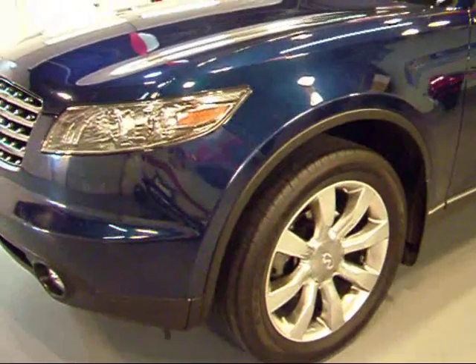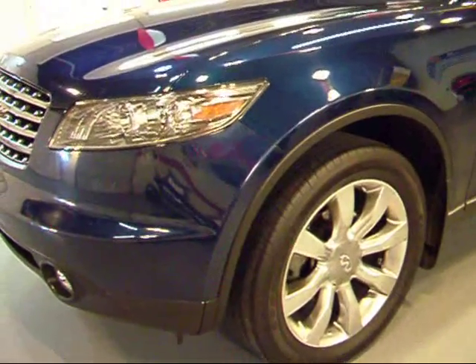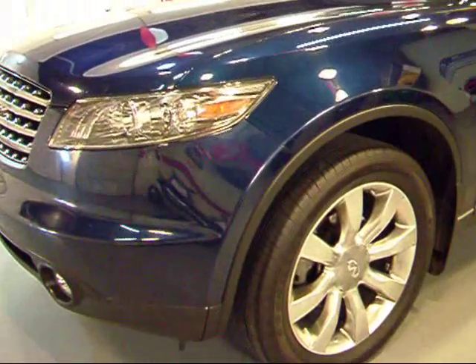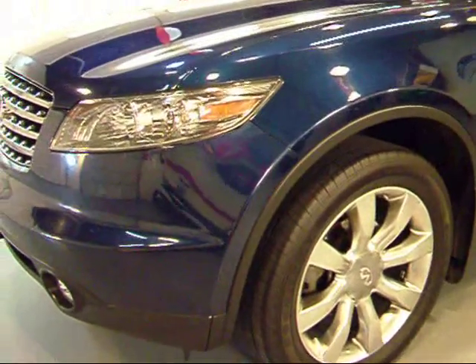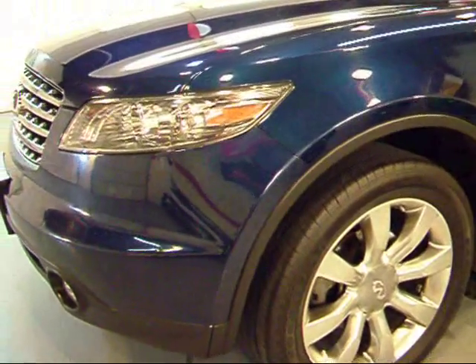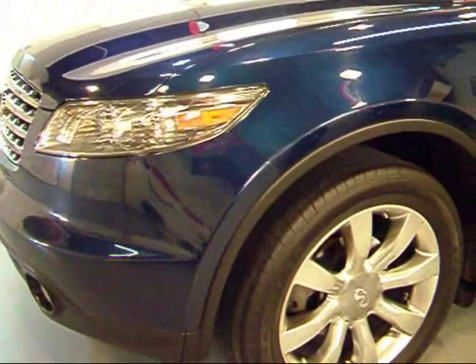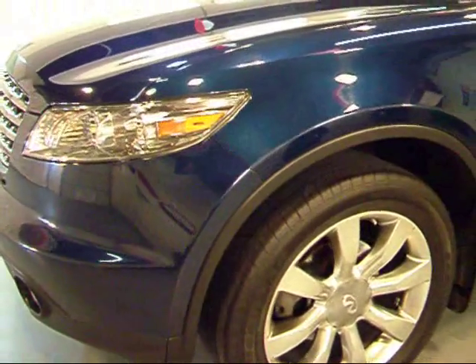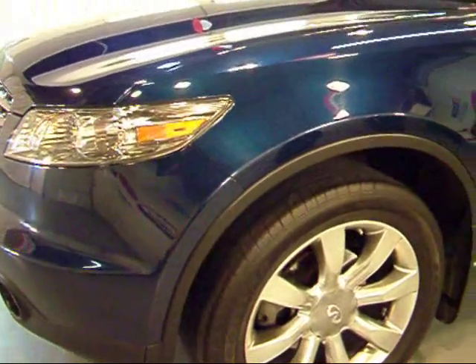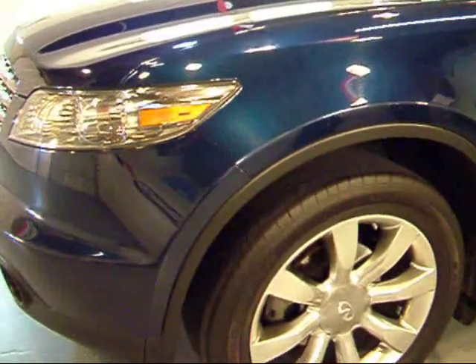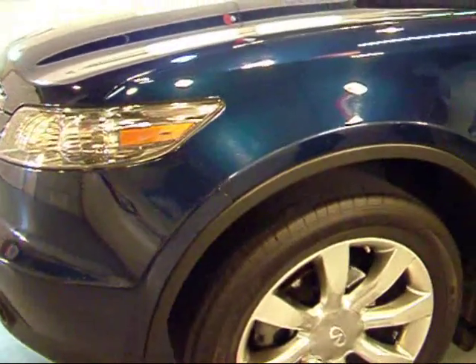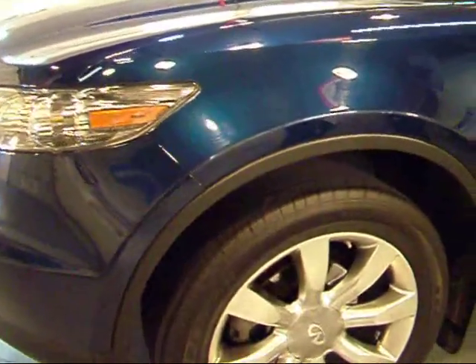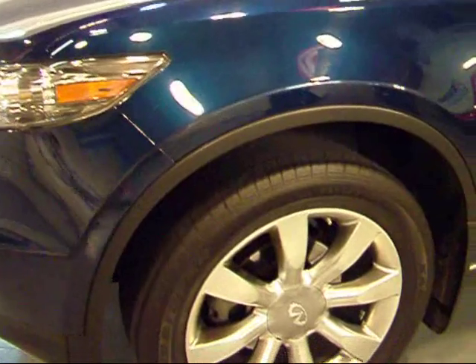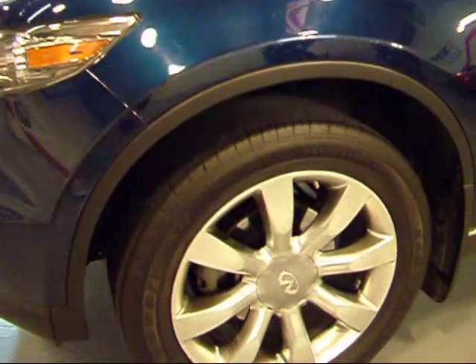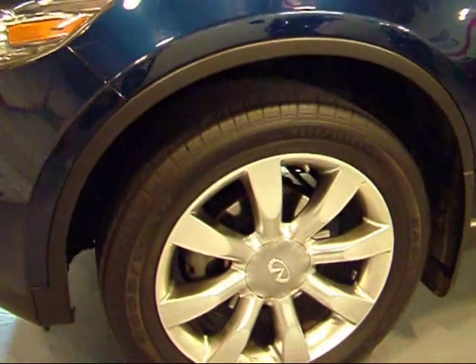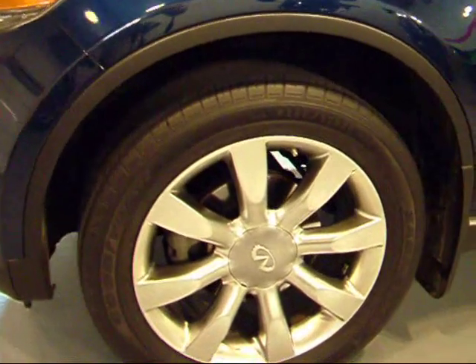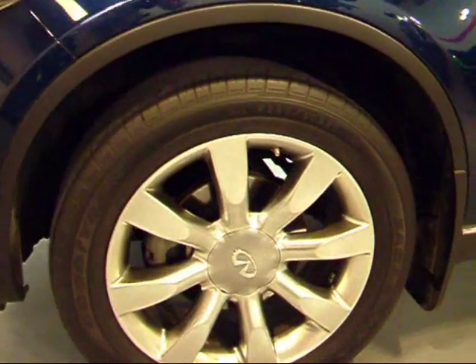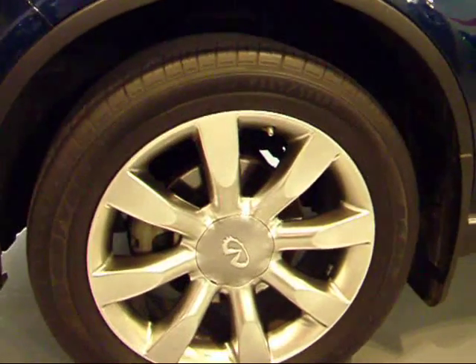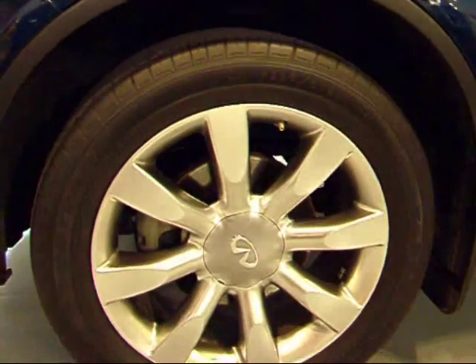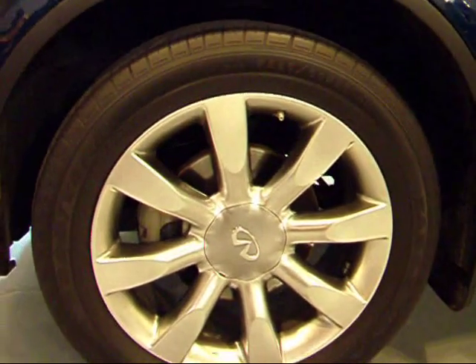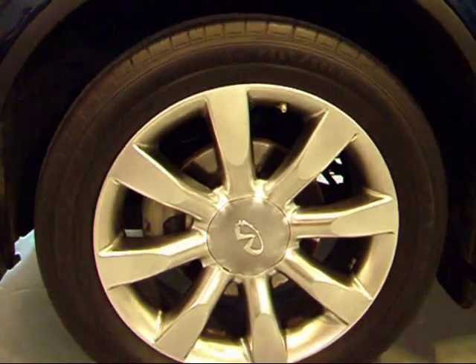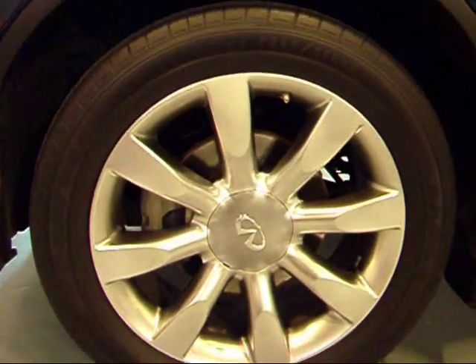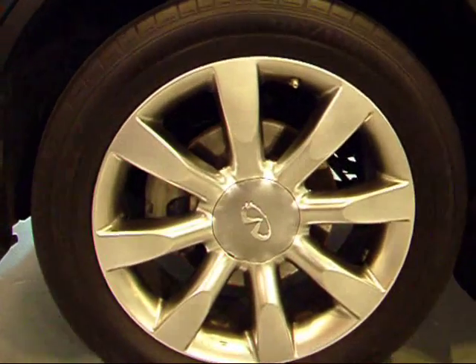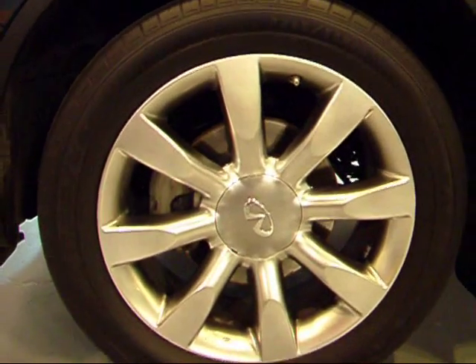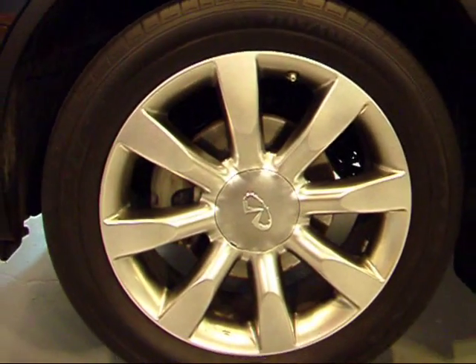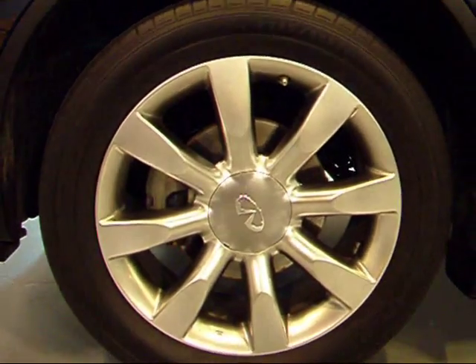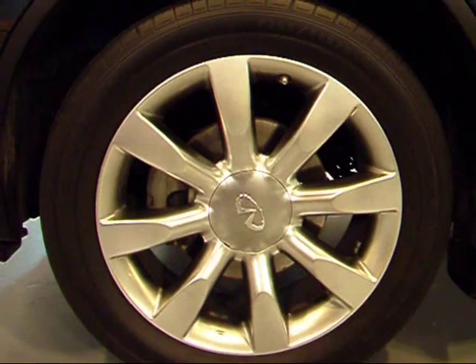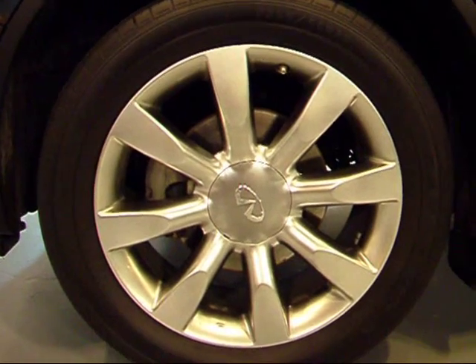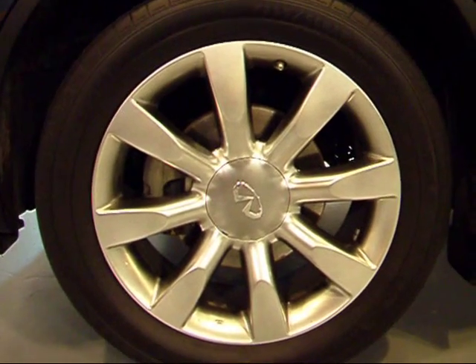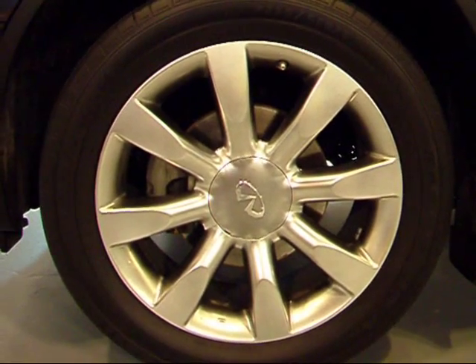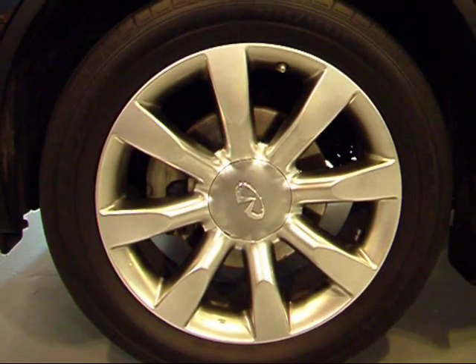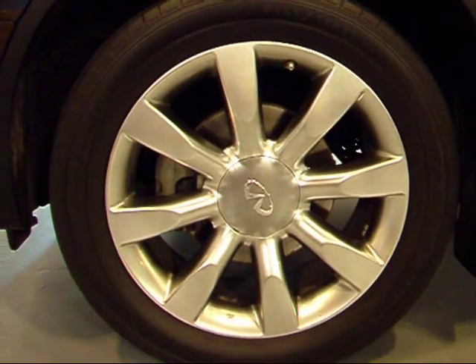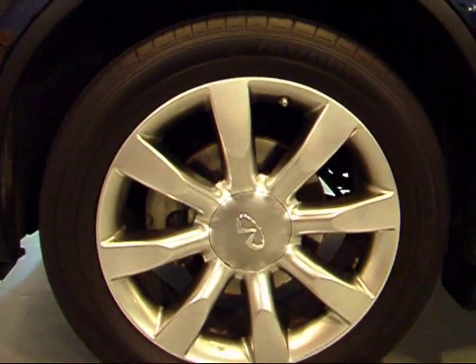As I take a close up here, you can see the paint is in very good shape. The wheels have a nice darkened aluminum finish on them — very good.